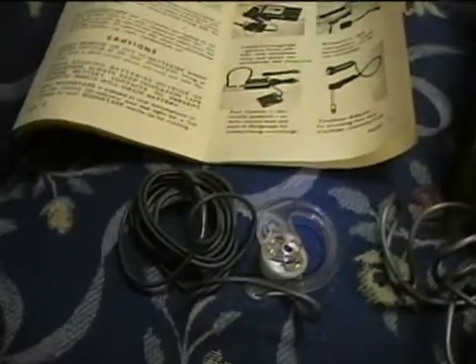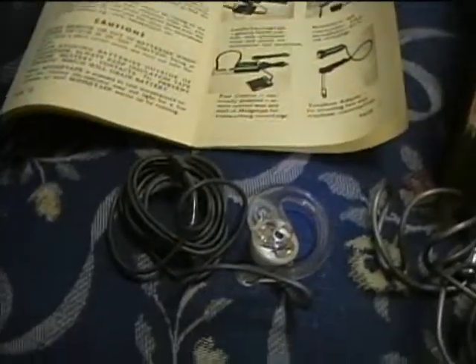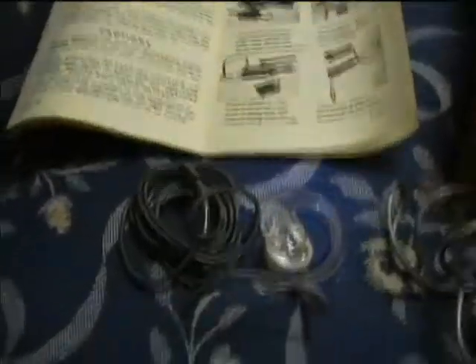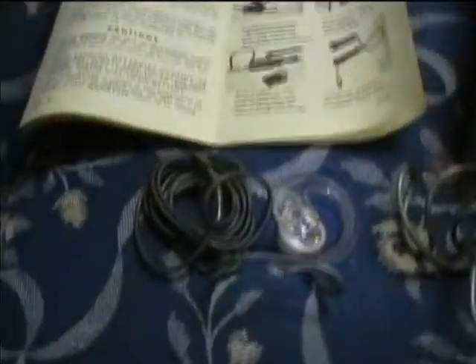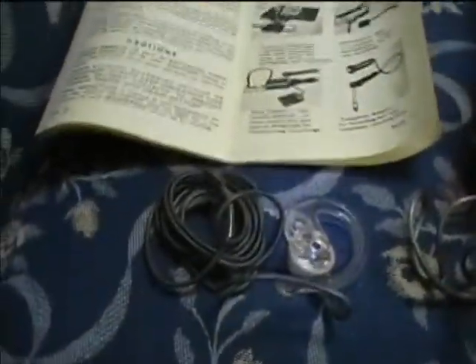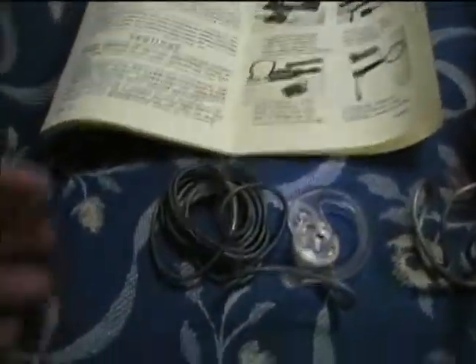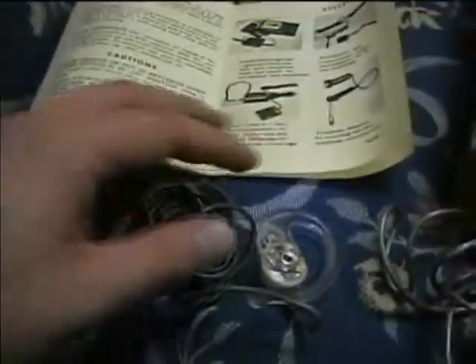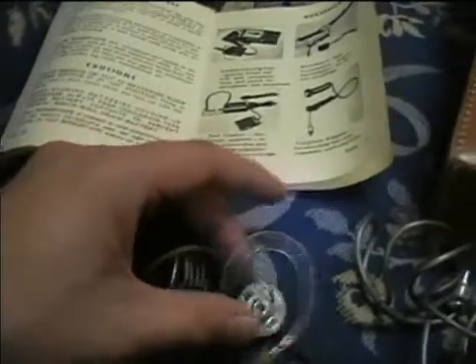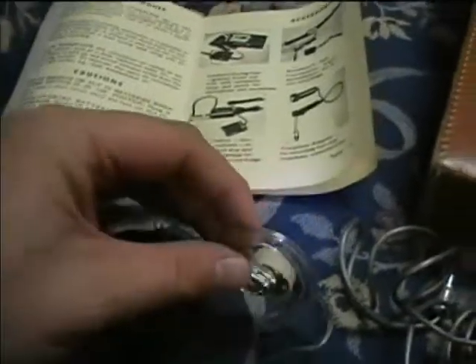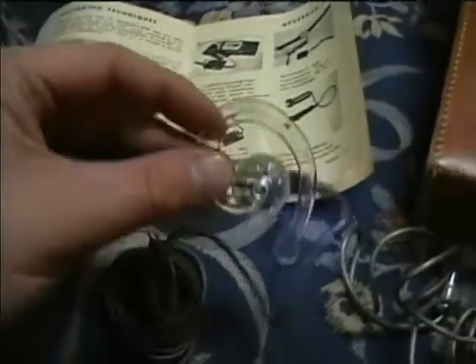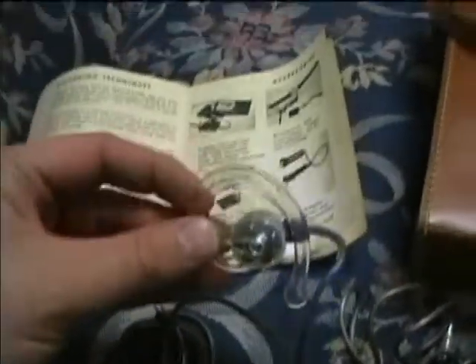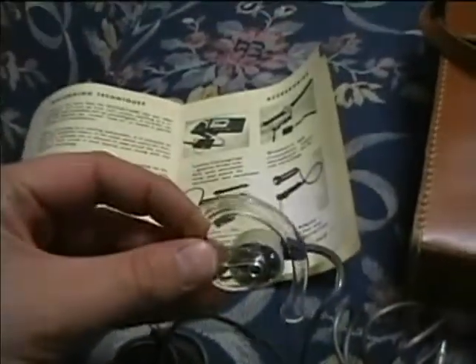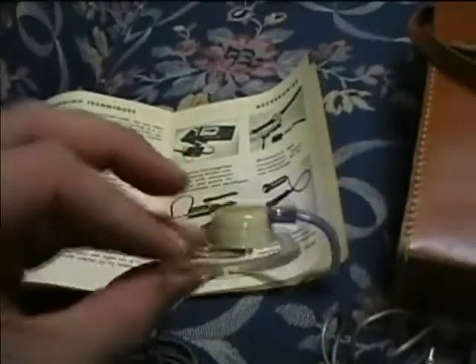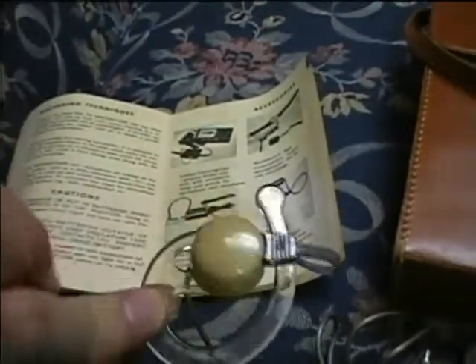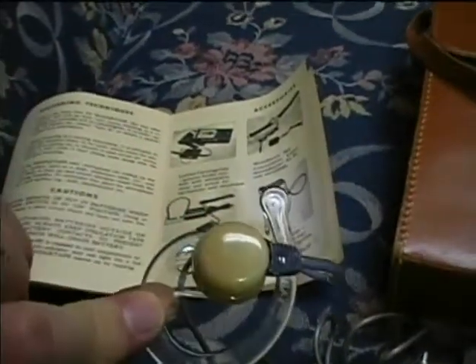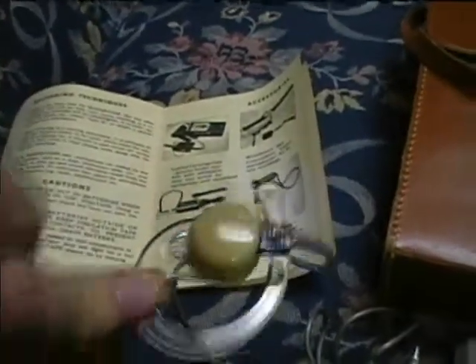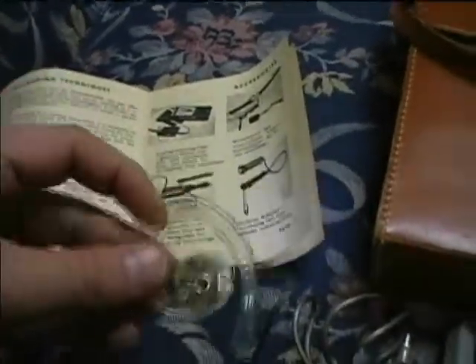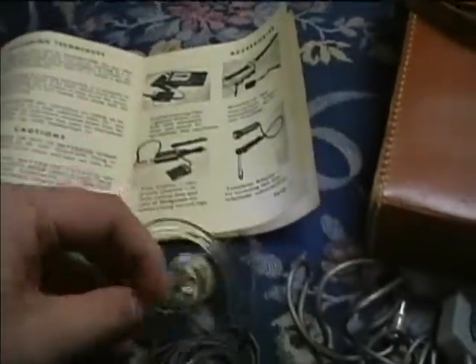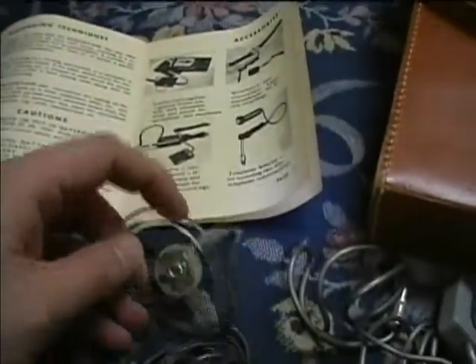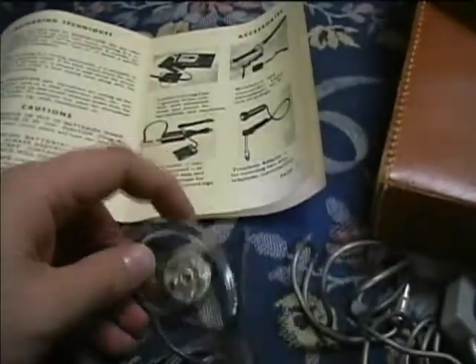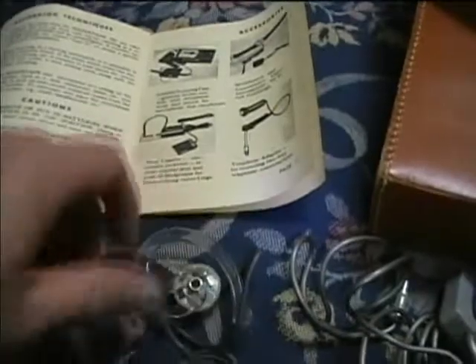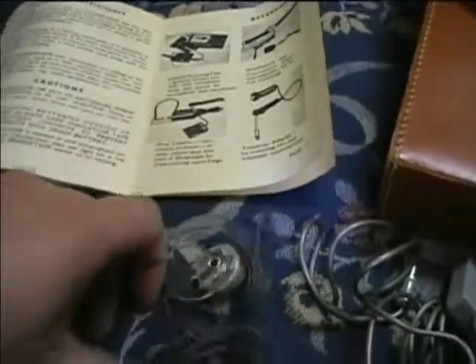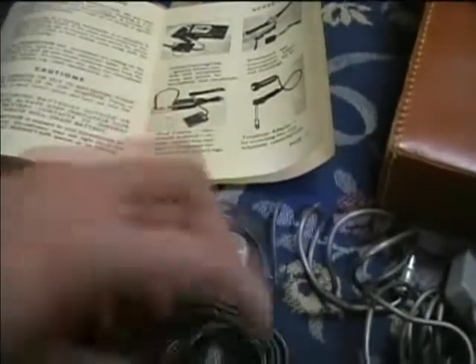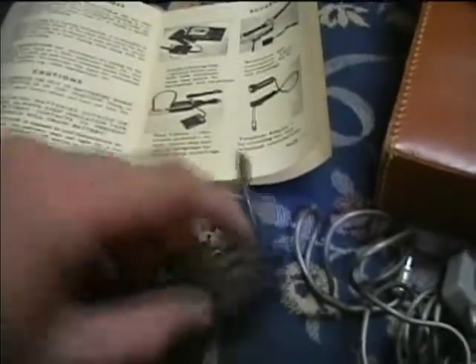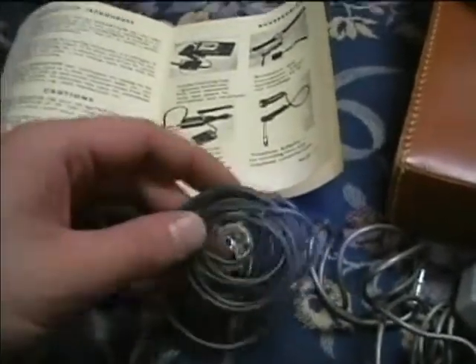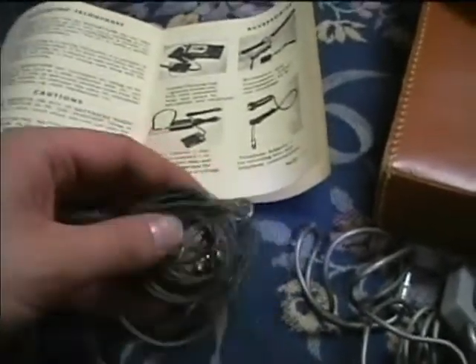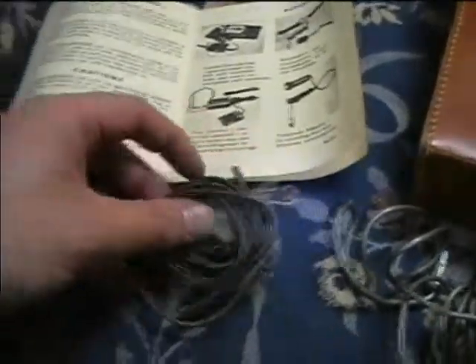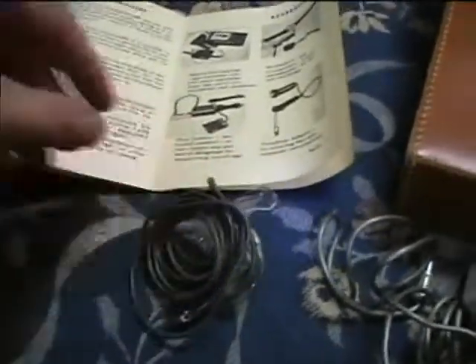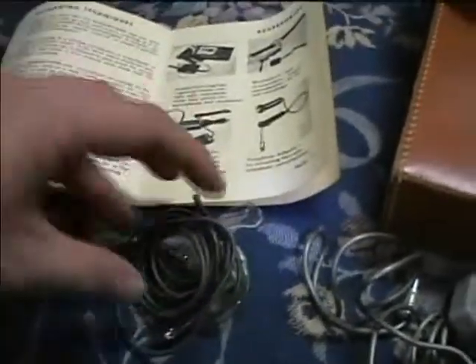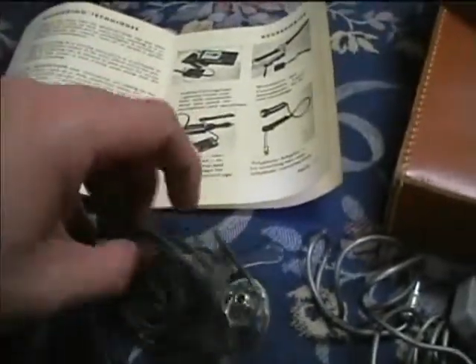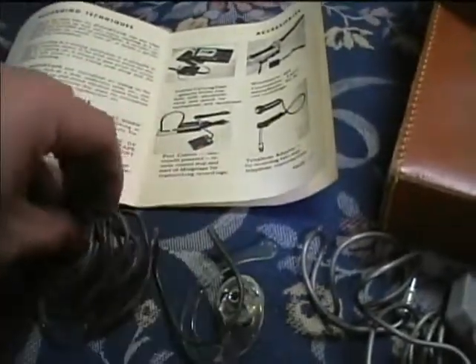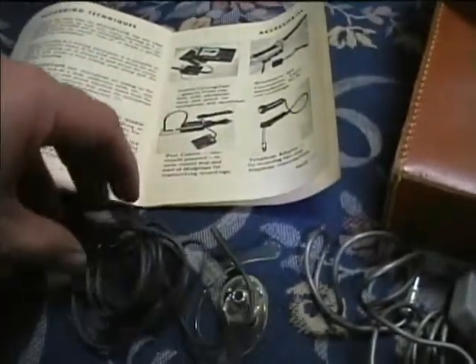Here's another interesting accessory that came with it: an unusual earphone. It looks like this clips around the outside of your ear, and this plugs into the output jack of the Midget tape.